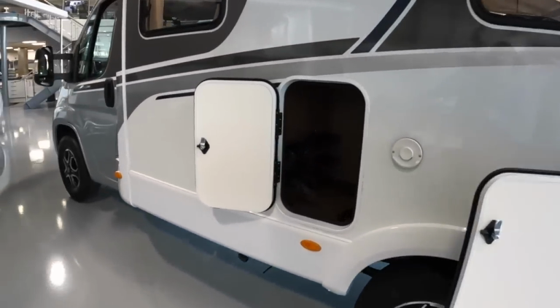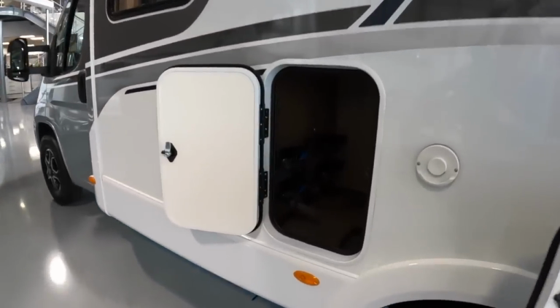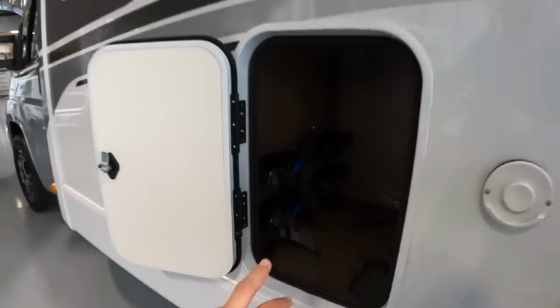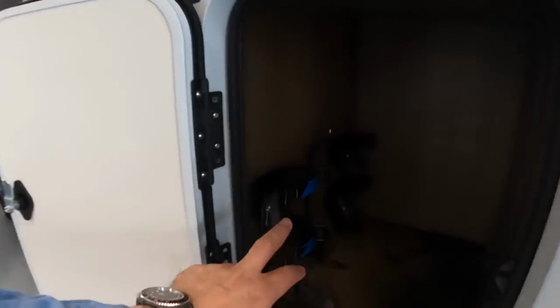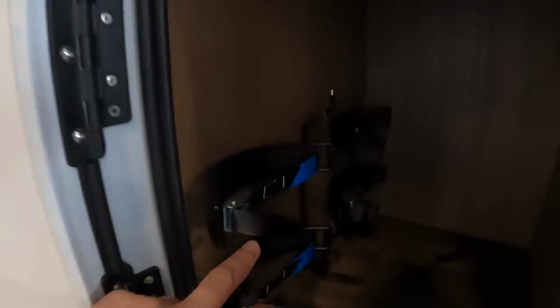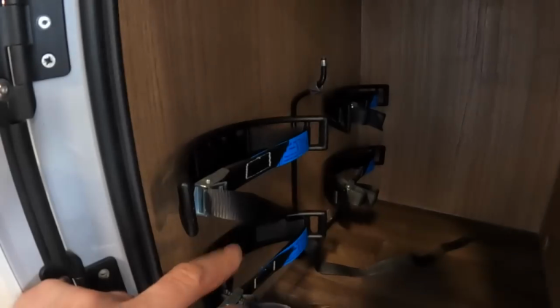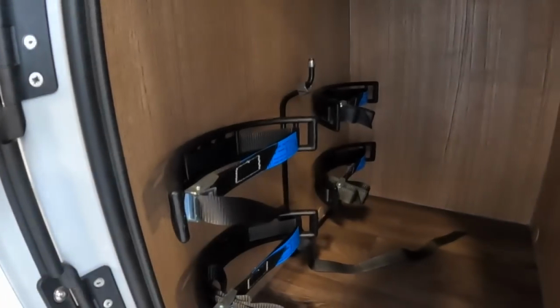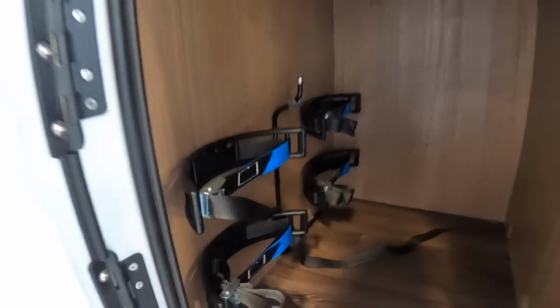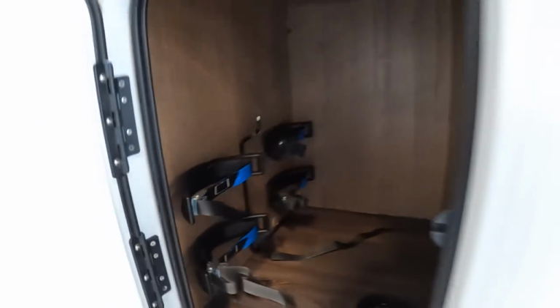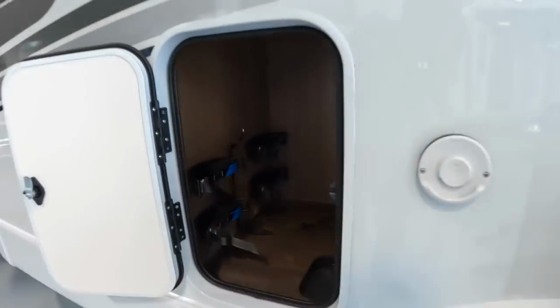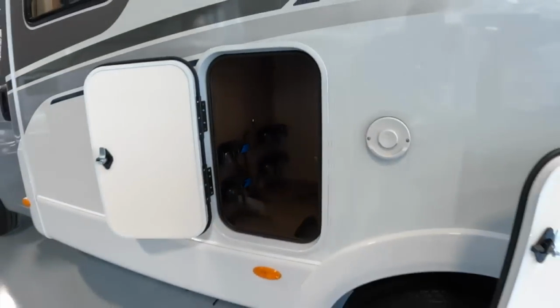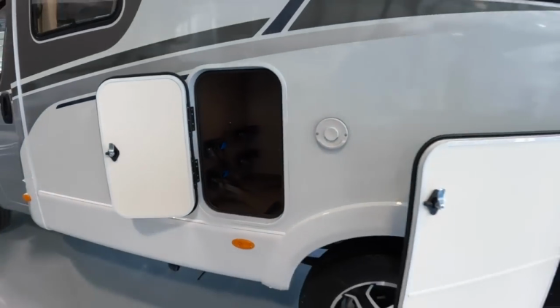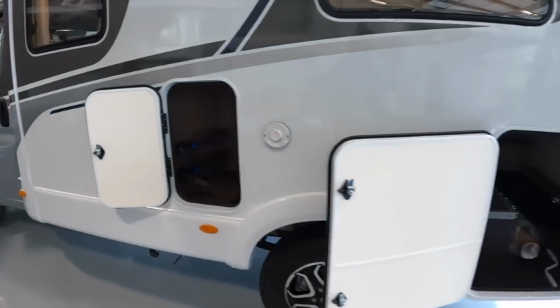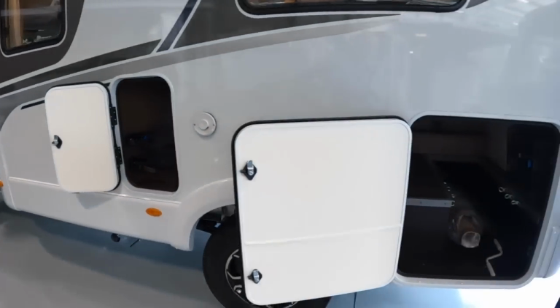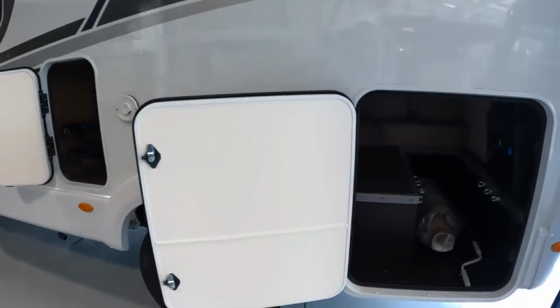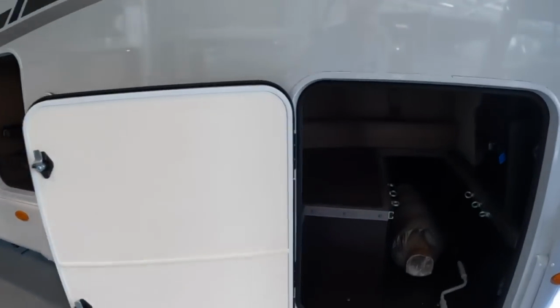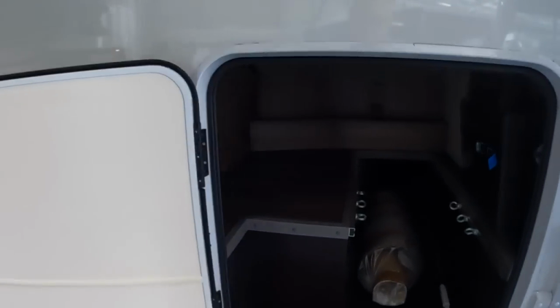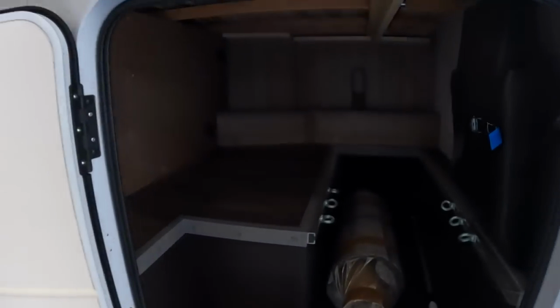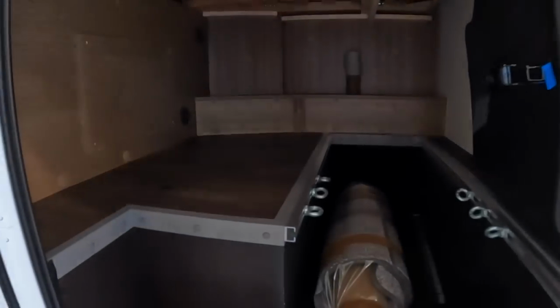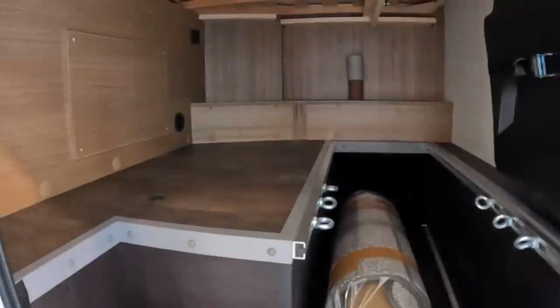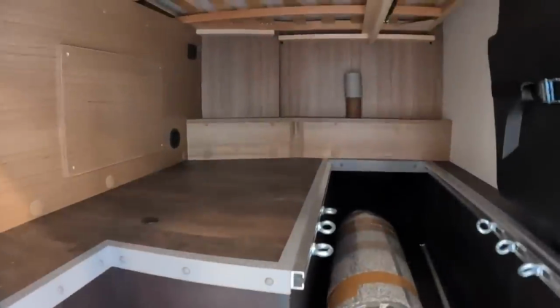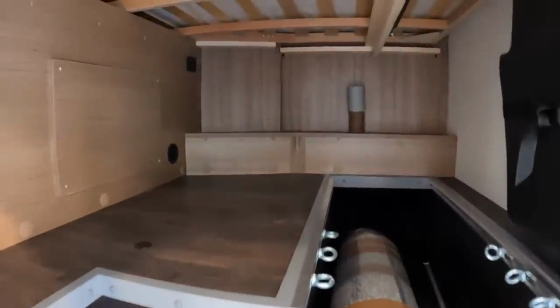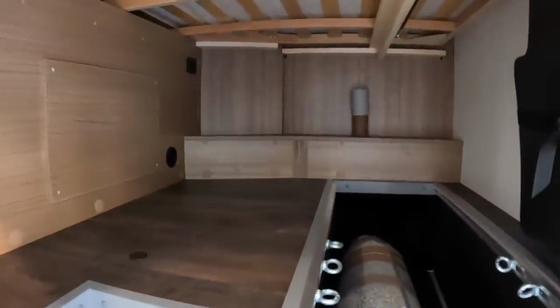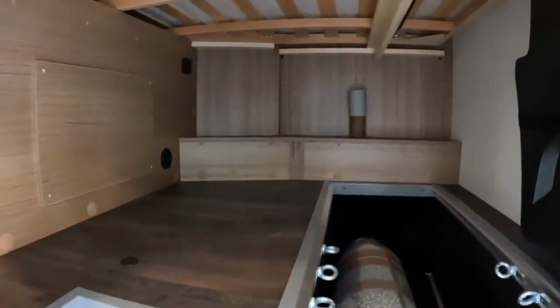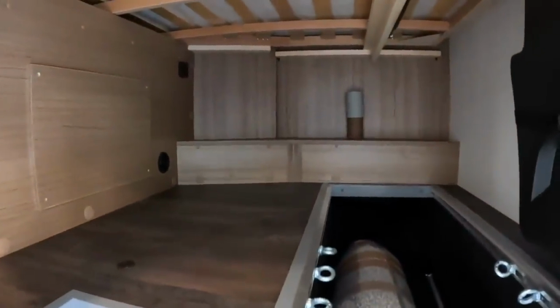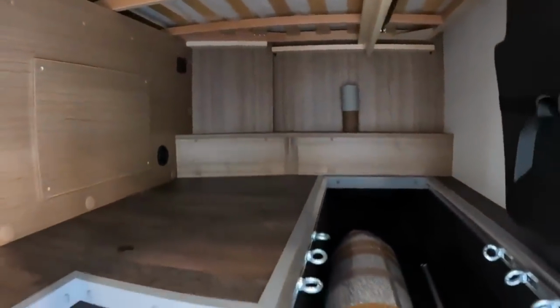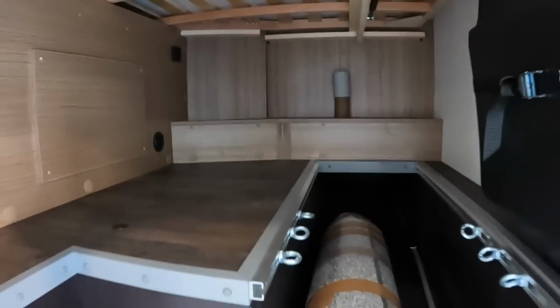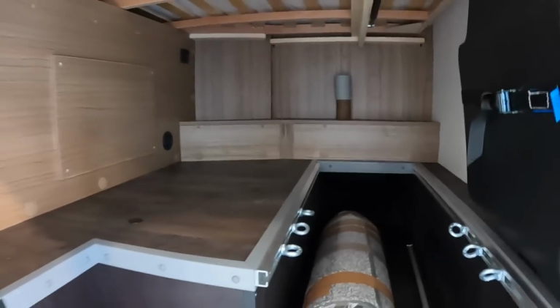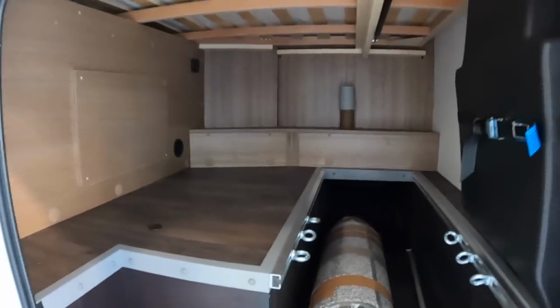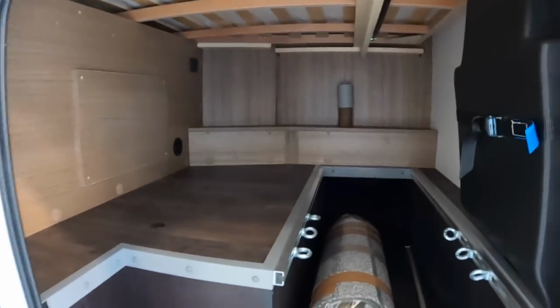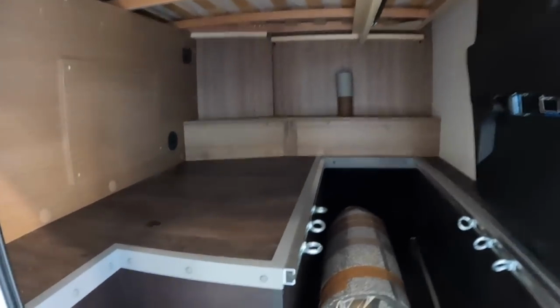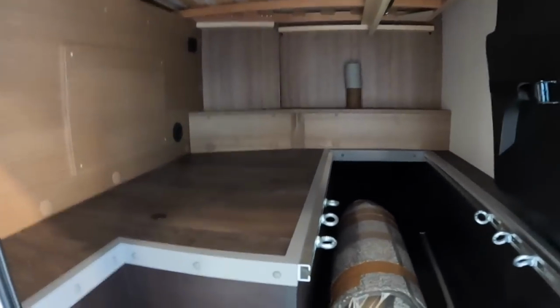Gas bottle storage is just in here. The other thing these all have - and it's fairly compact on this one but nonetheless it's there - is the garage at the back. You've got a storage area, a really helpful area for deck chairs and all that kind of stuff you want to have, and you can access it nice and easily.